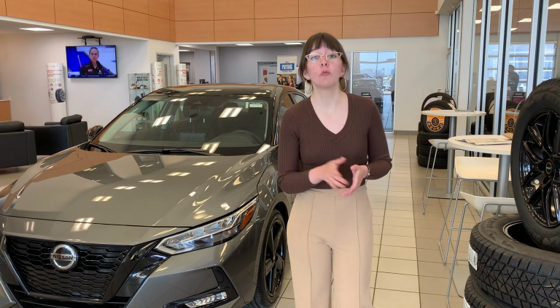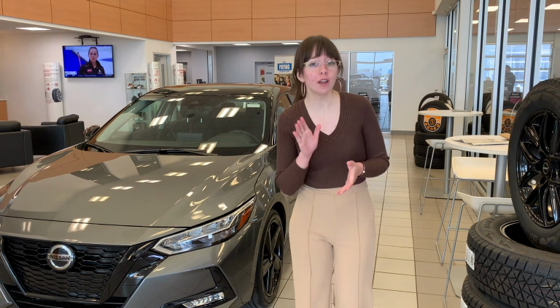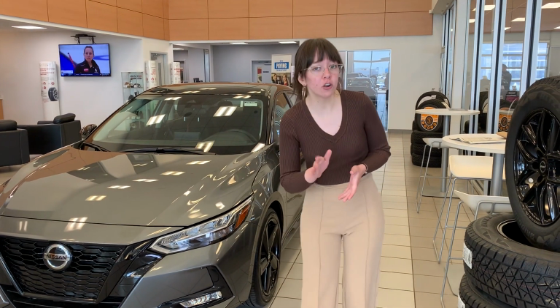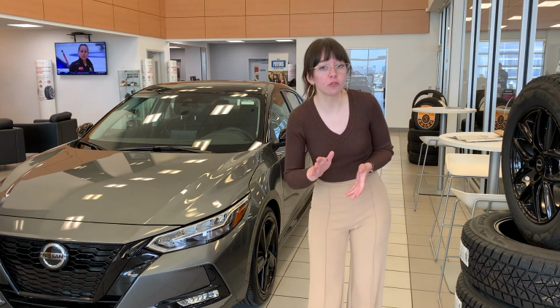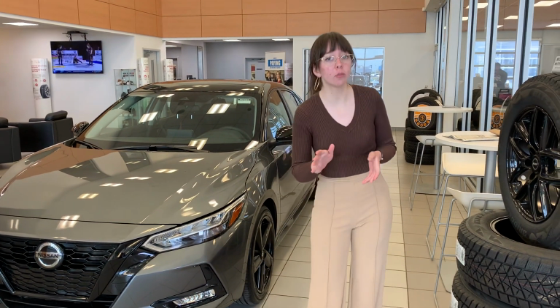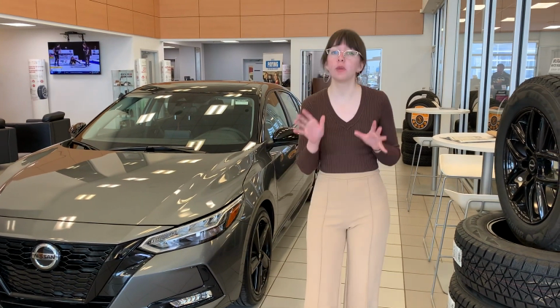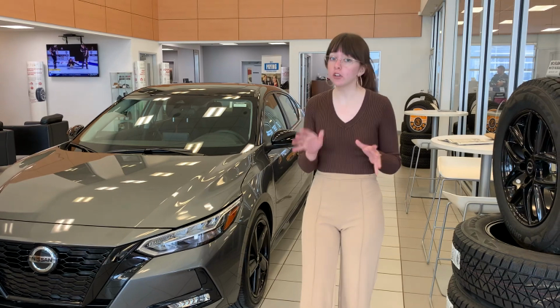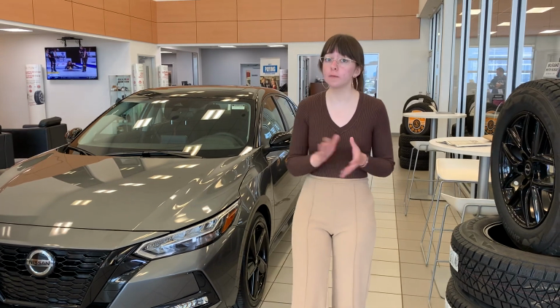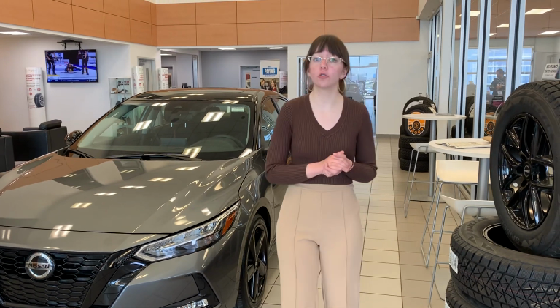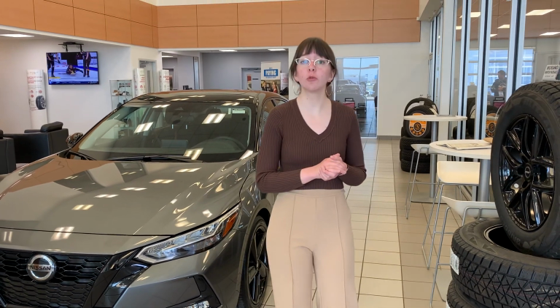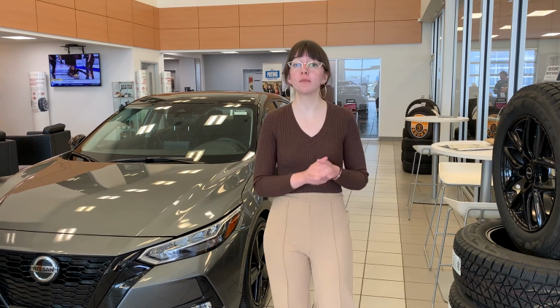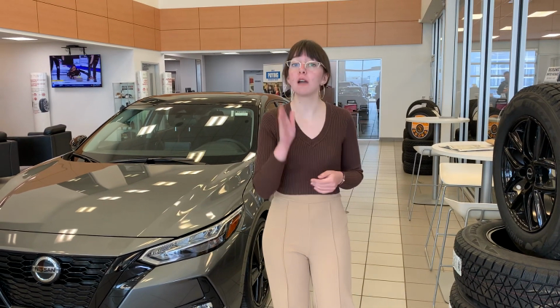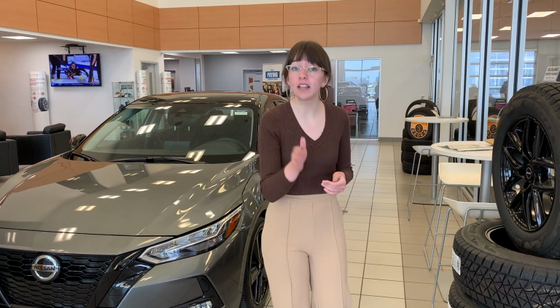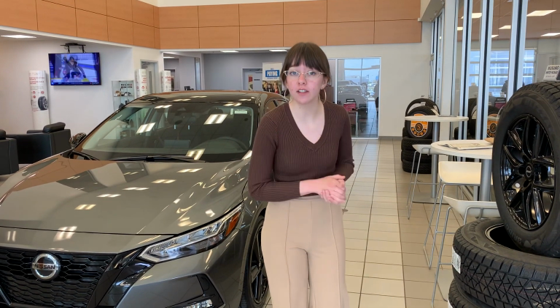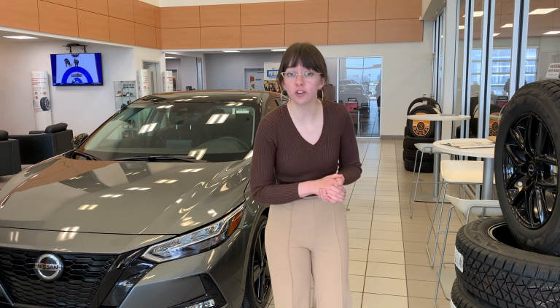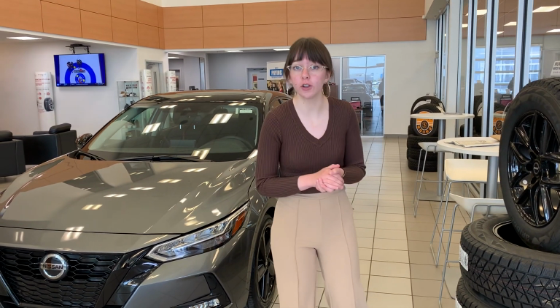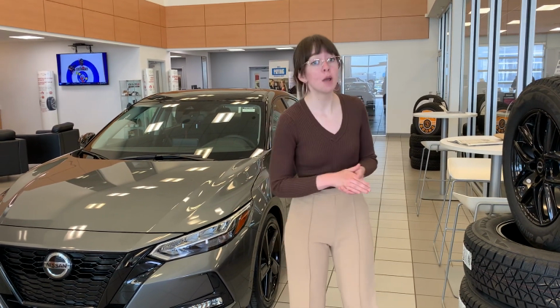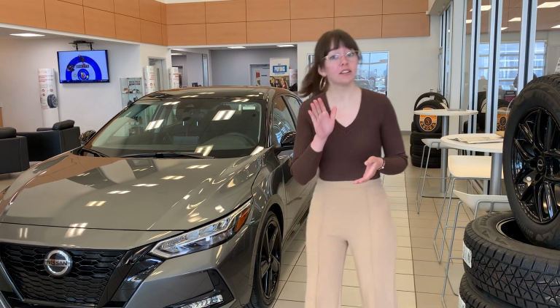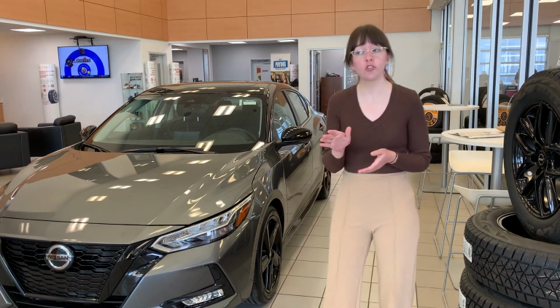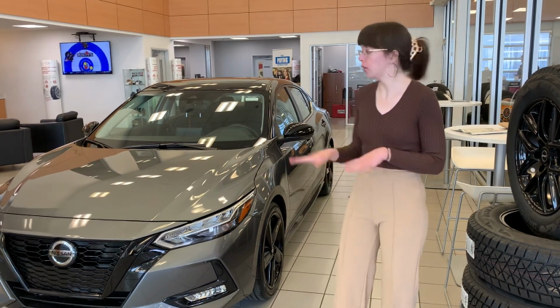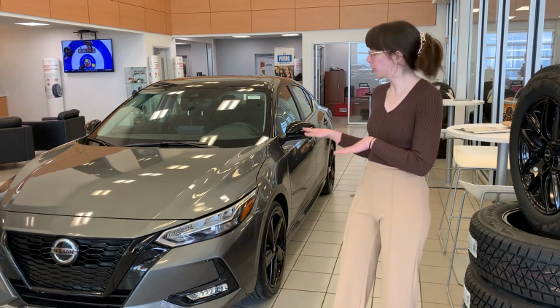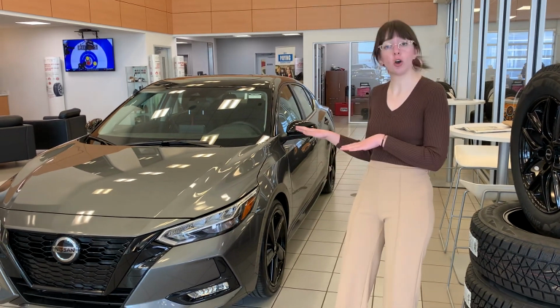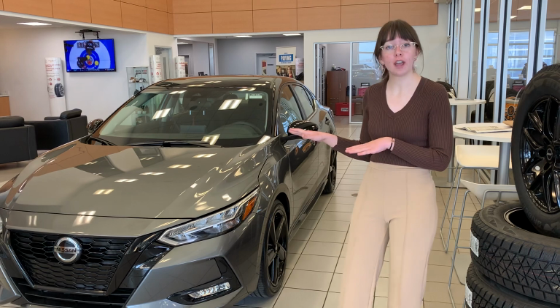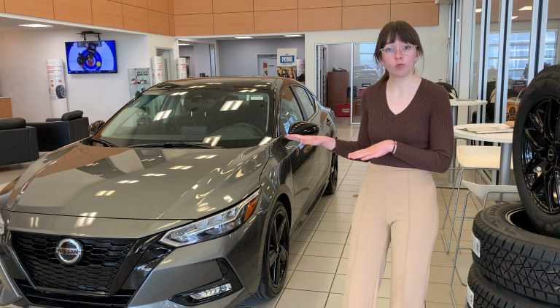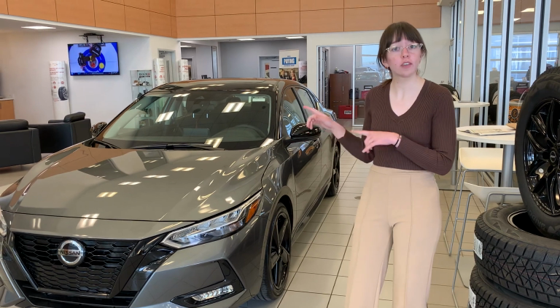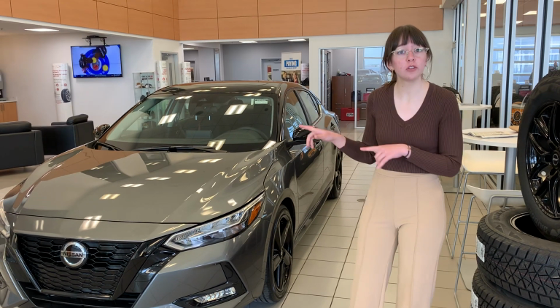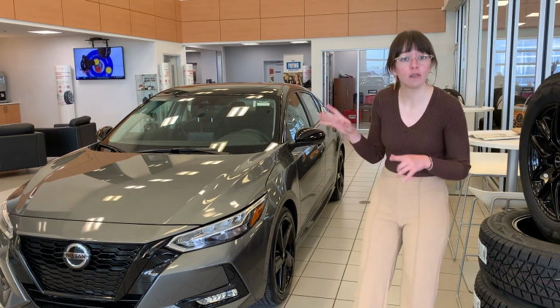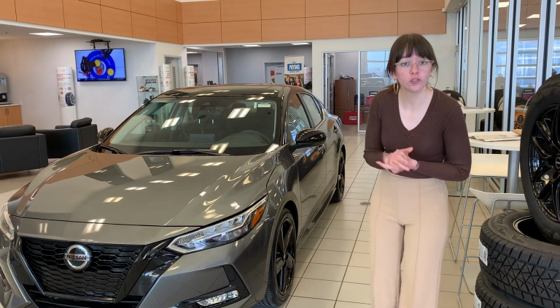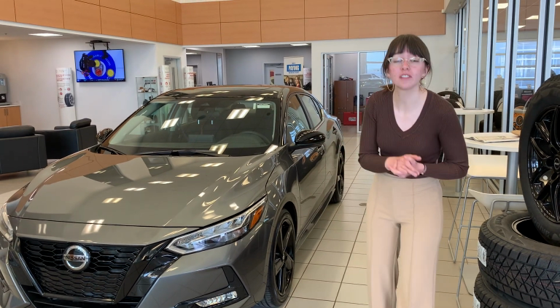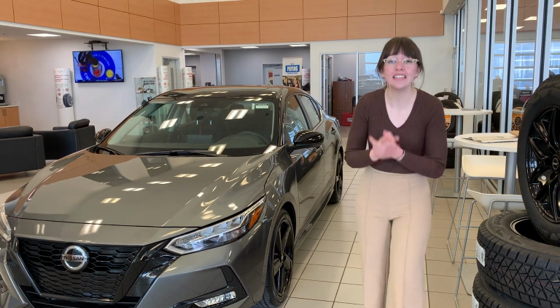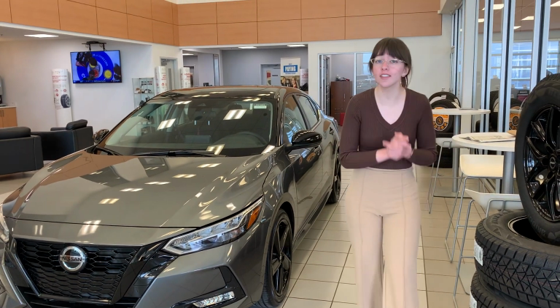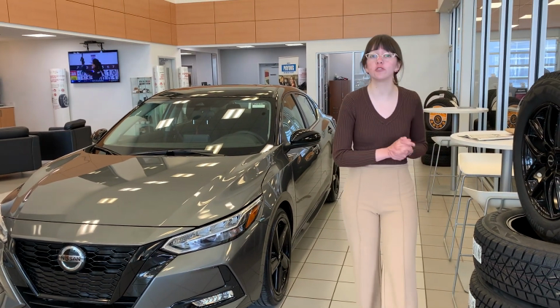We don't have any on ground at the moment, so we'll be looking at a factory order, which is something I would love to get started for you. But I did want to show you an alternative option as well — this one we do have on ground. It's a Nissan Sentra.